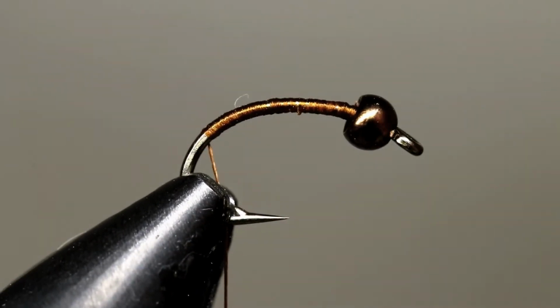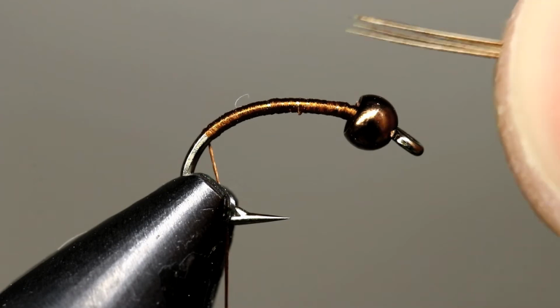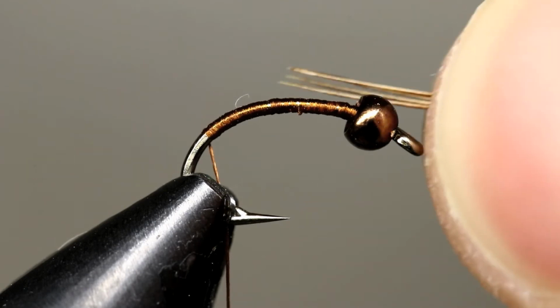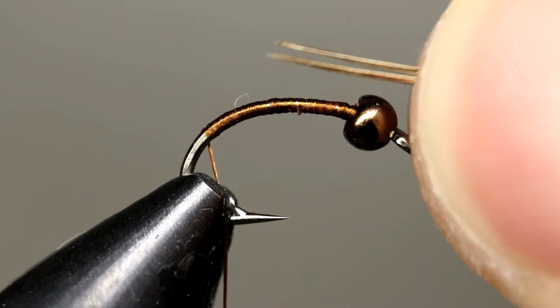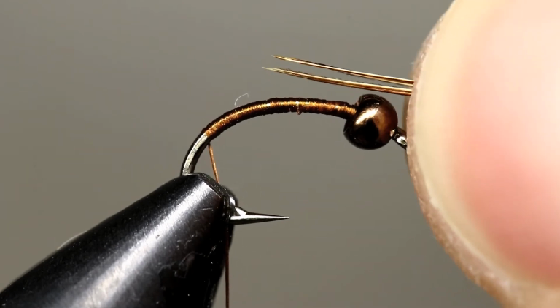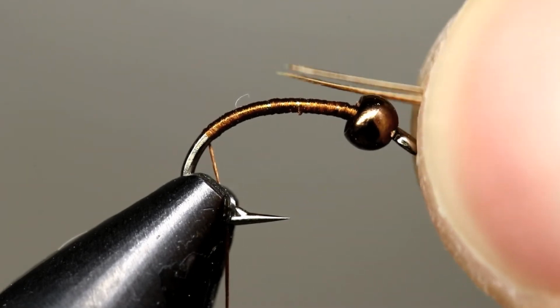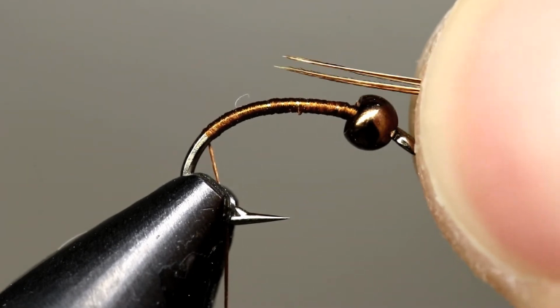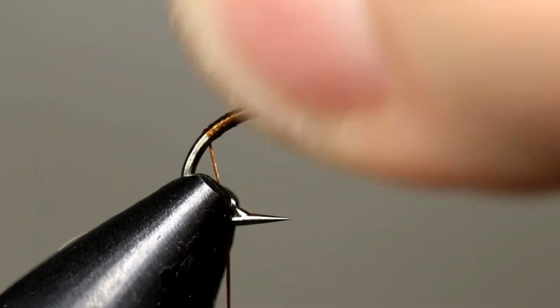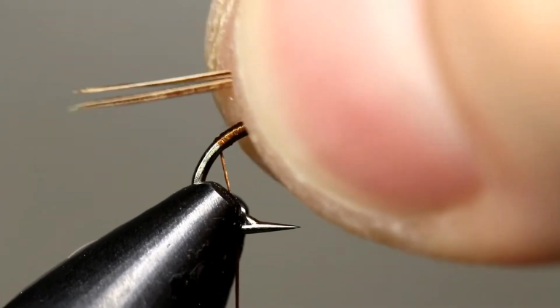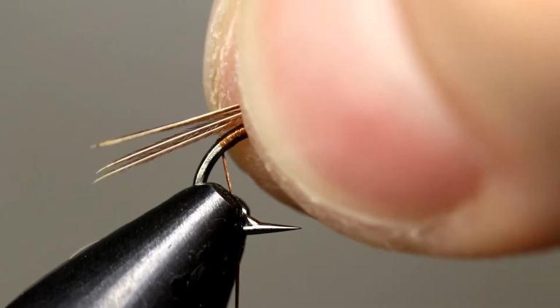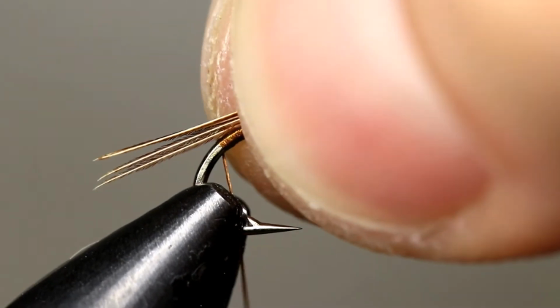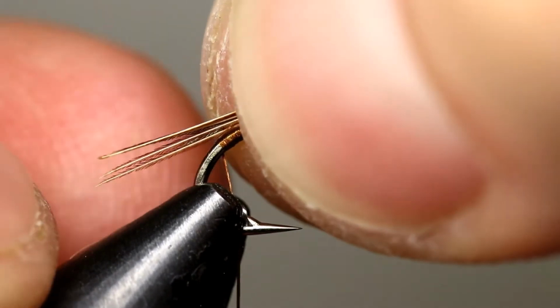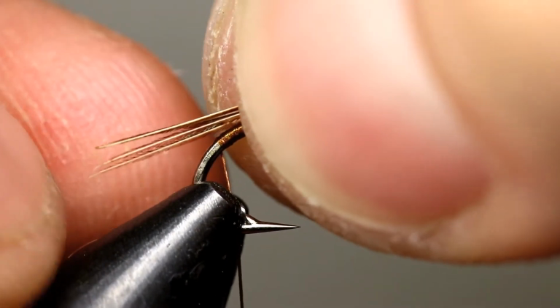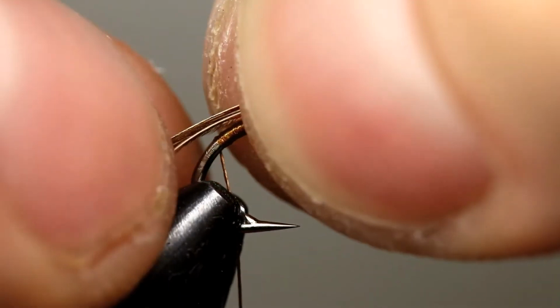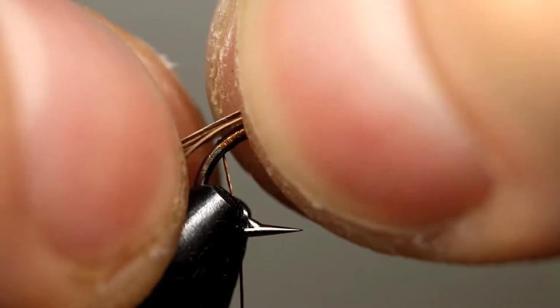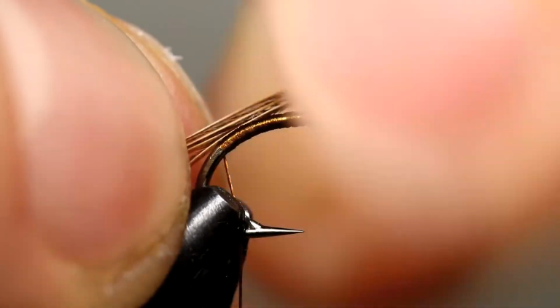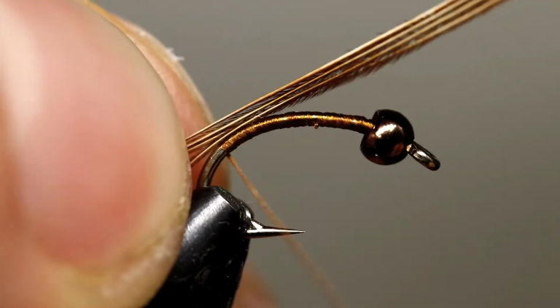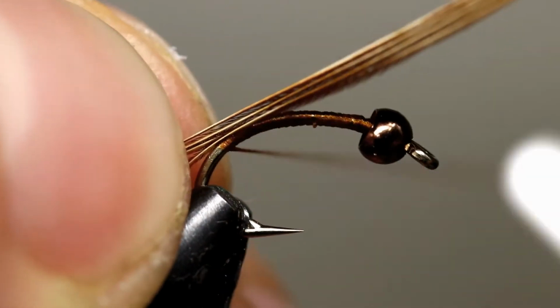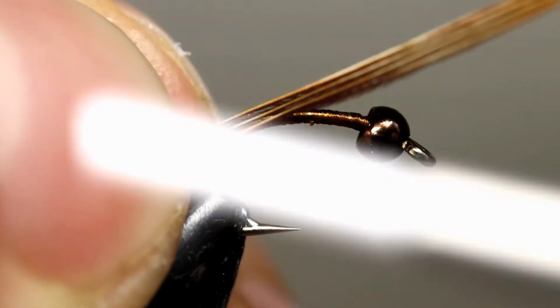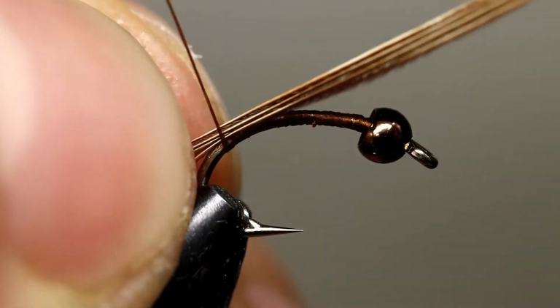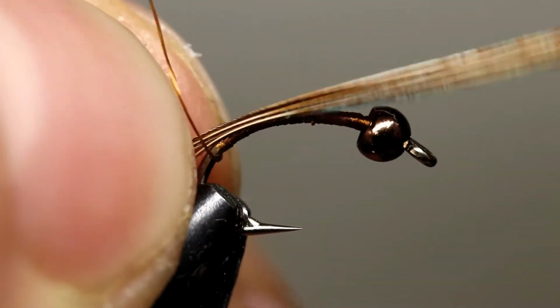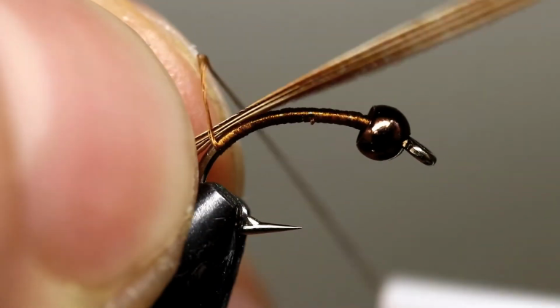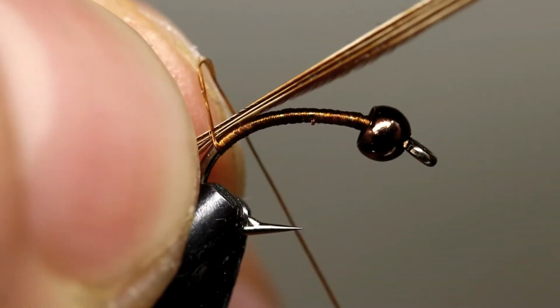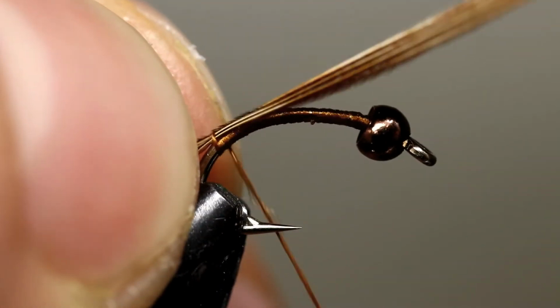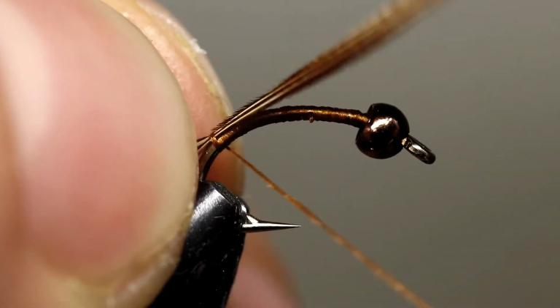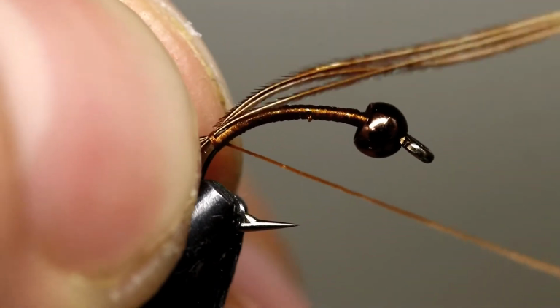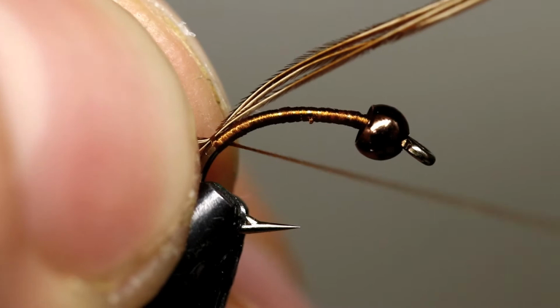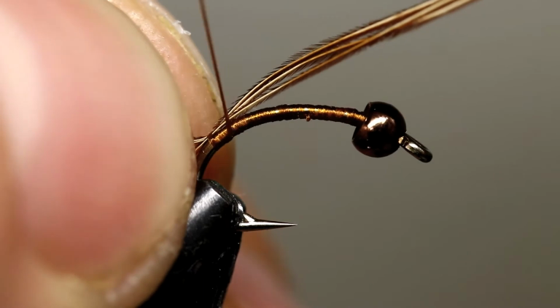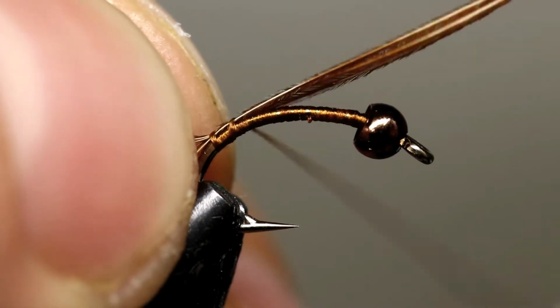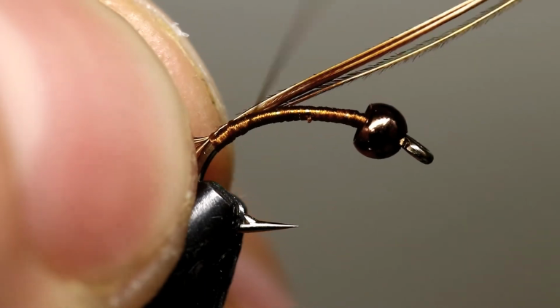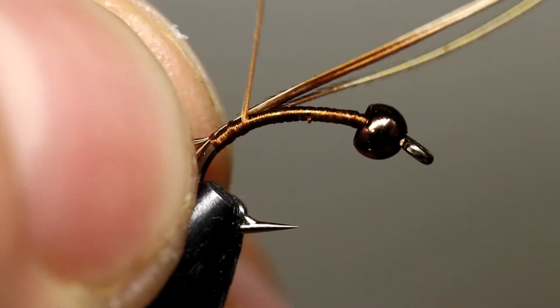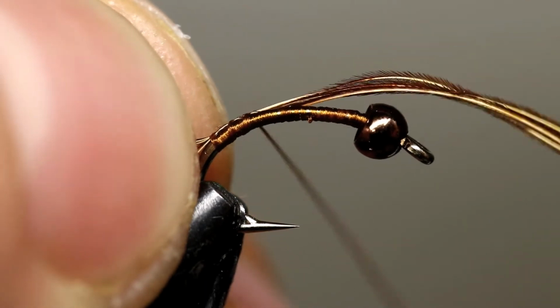Take four or five pheasant tail fibers and measure a tail that is about half the length of the body. Lay these fibers down at the measured point and switch them to your other hand. Tie in the fibers and take spiraling wraps up the hook.